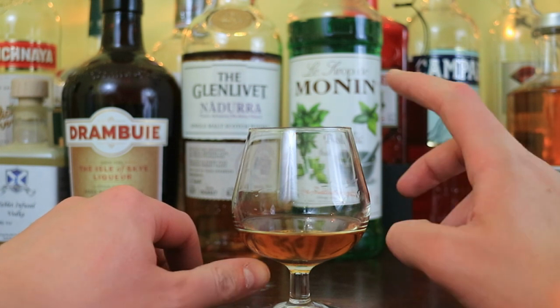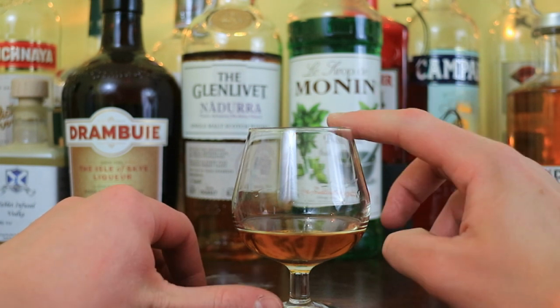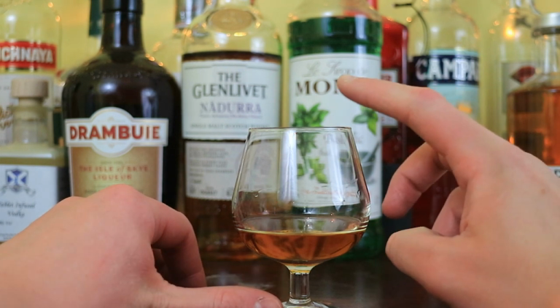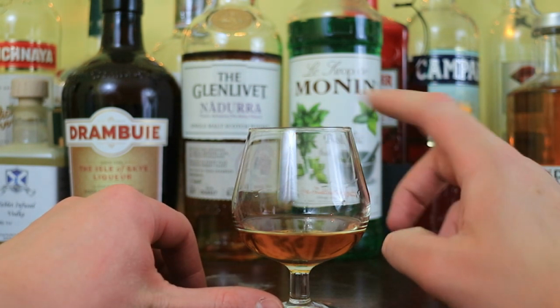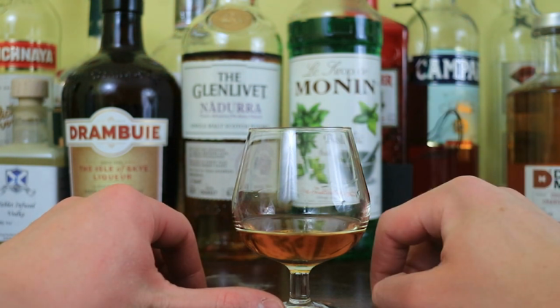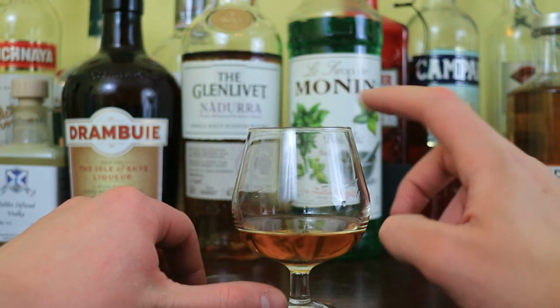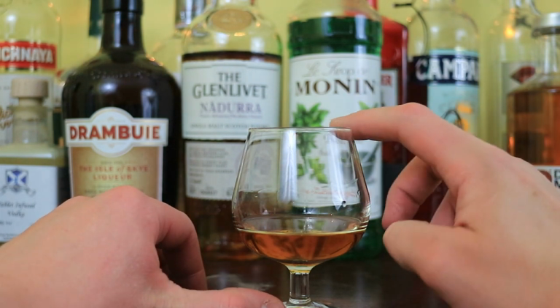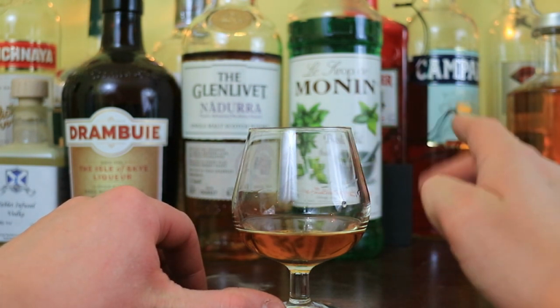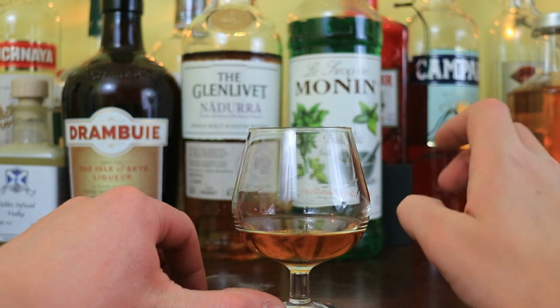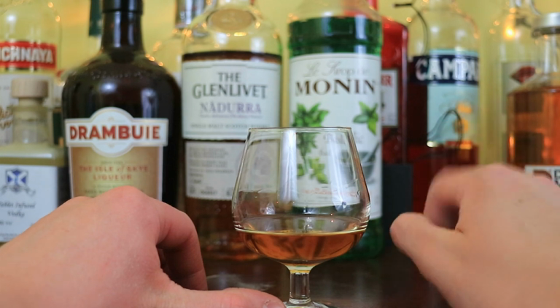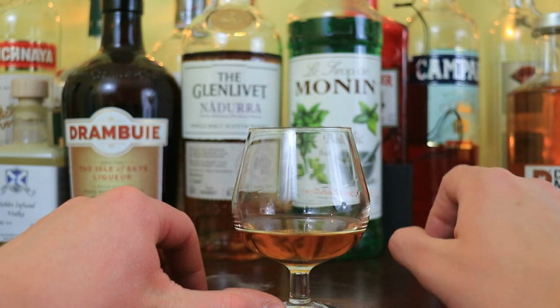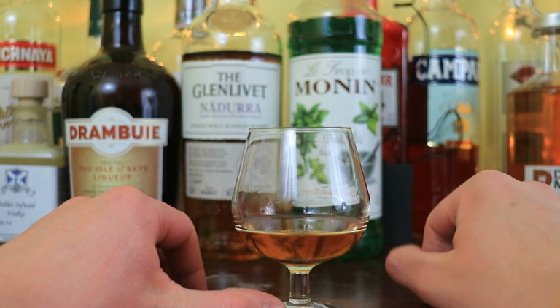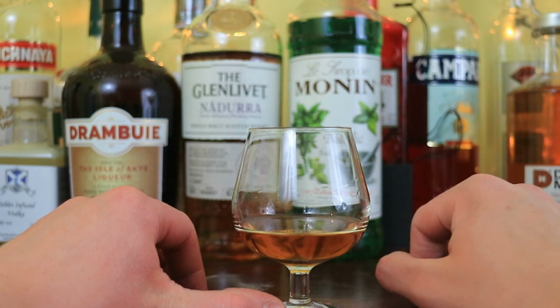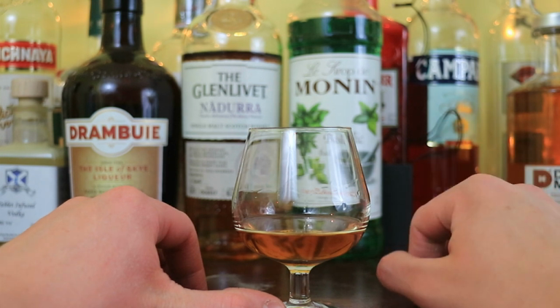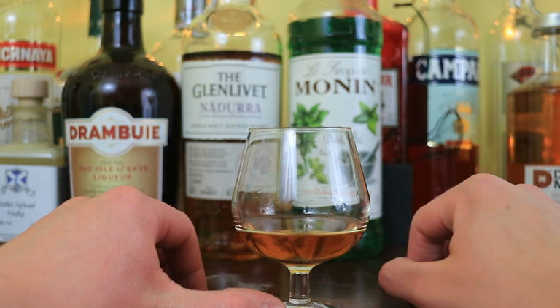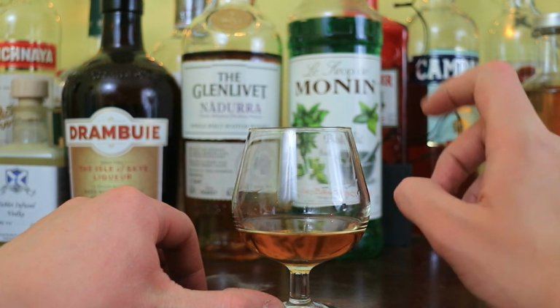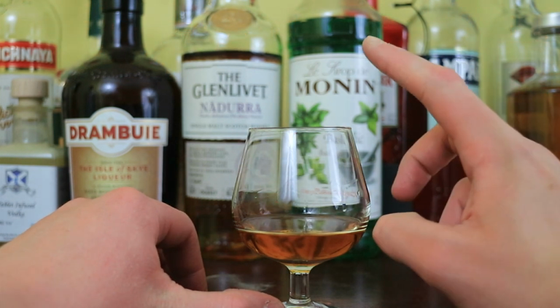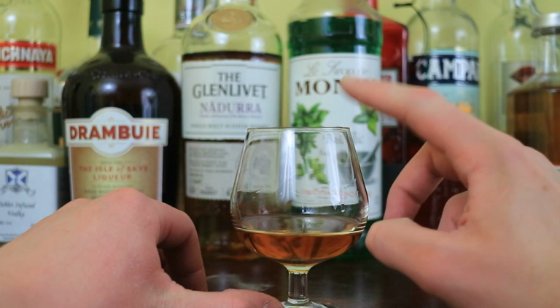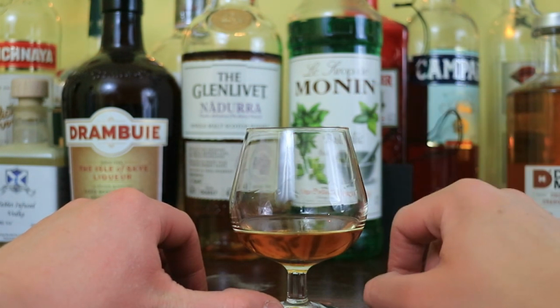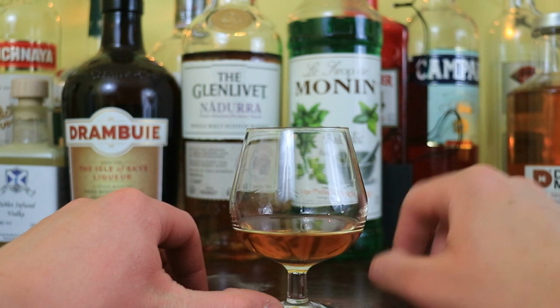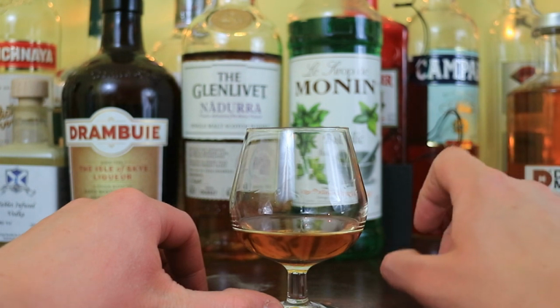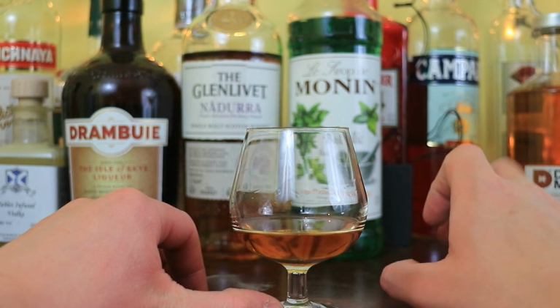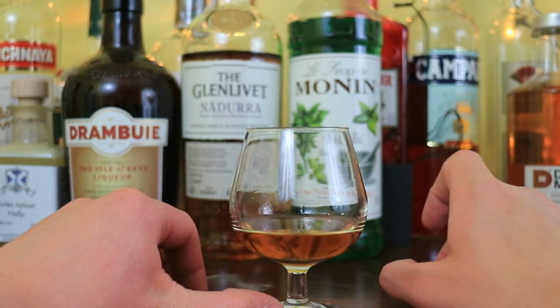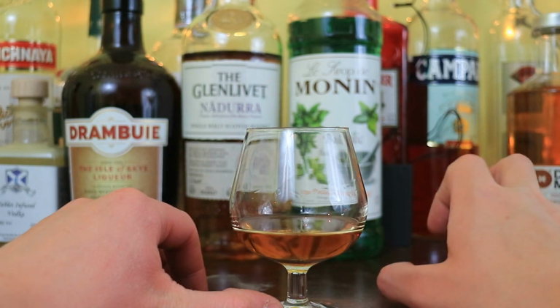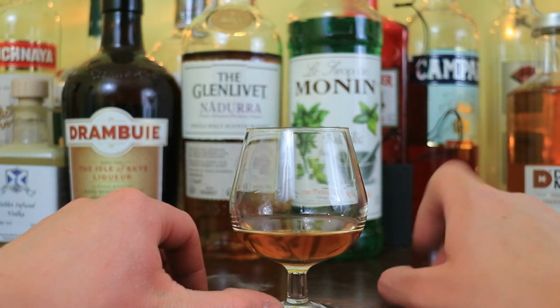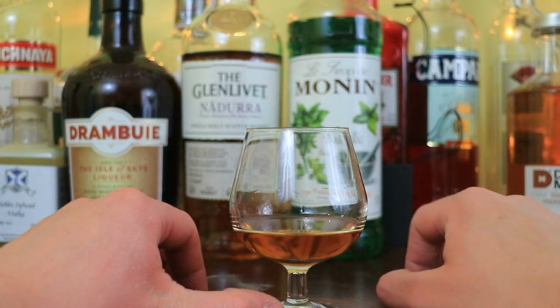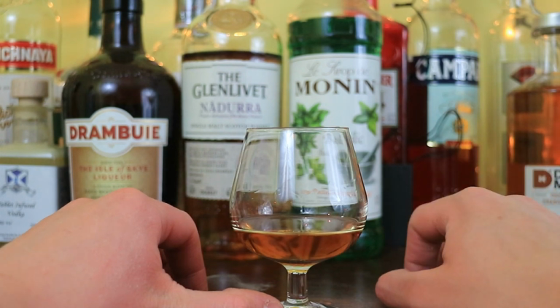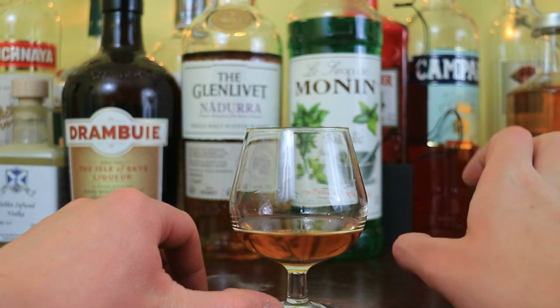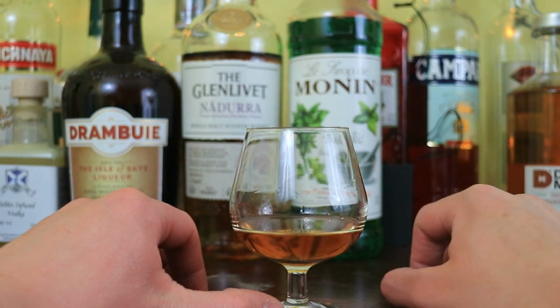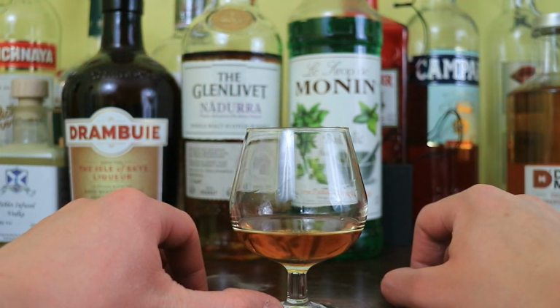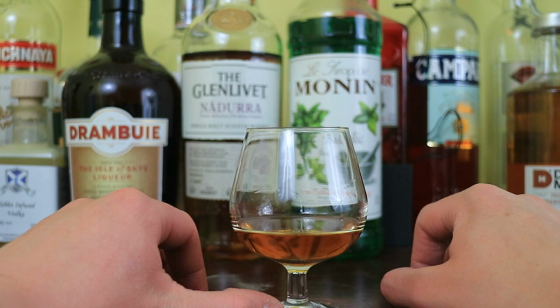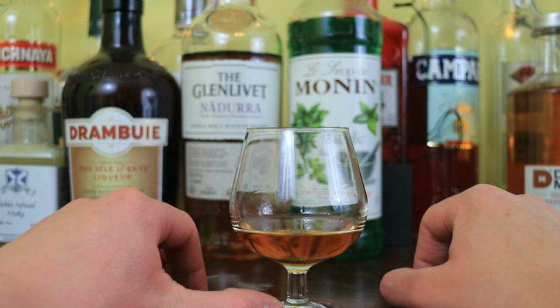So as I said, this is the peated cask strength — it is peated and it is cask strength: 55.5% to be specific. And it's an award winner. It won gold in the Wizards of Whiskey Award, I believe that is. It sounds alliterative, so that's probably right.